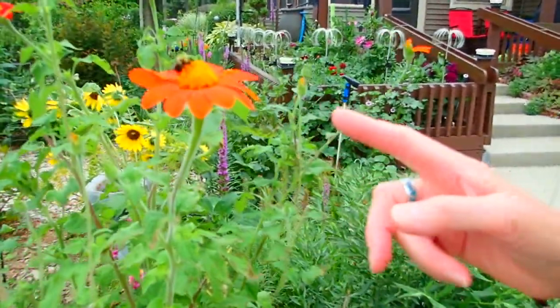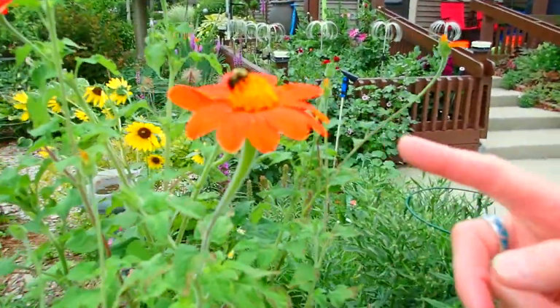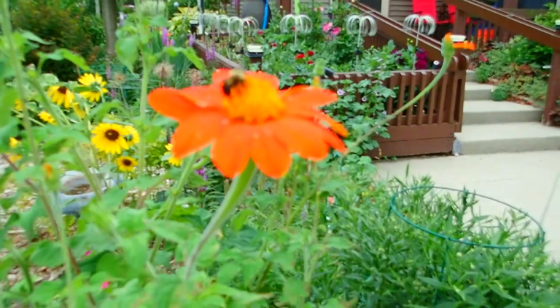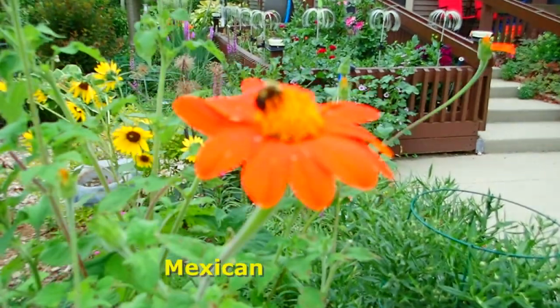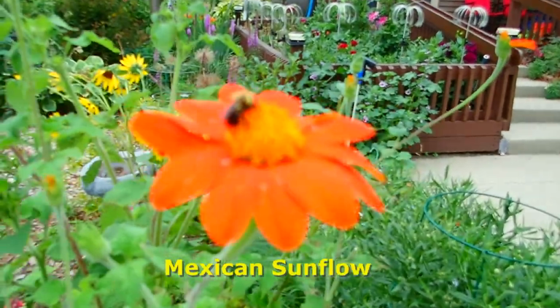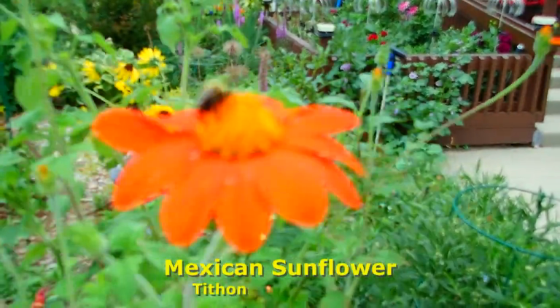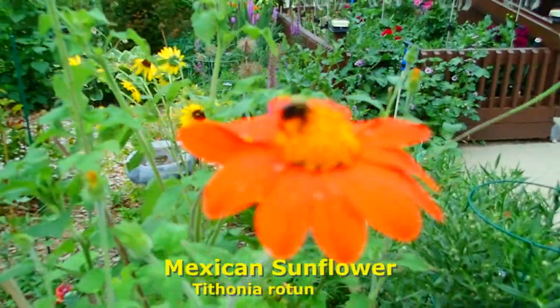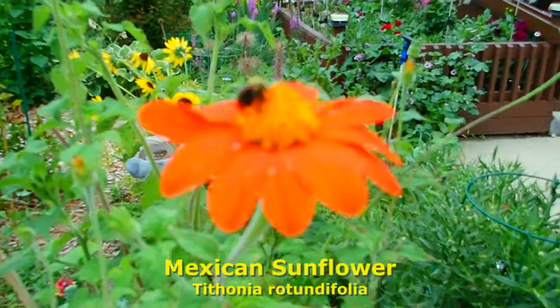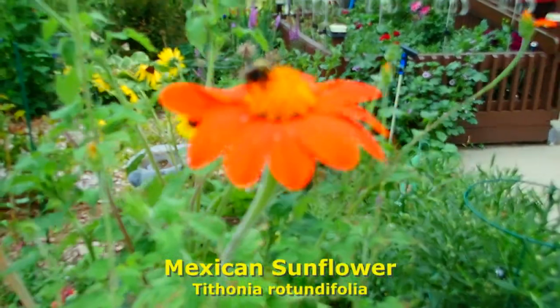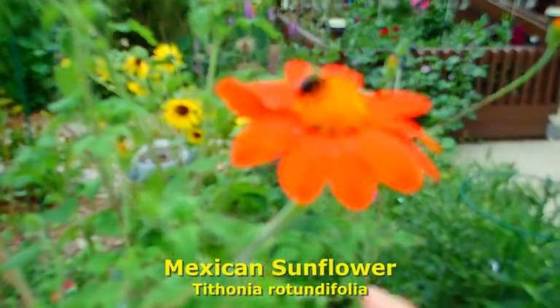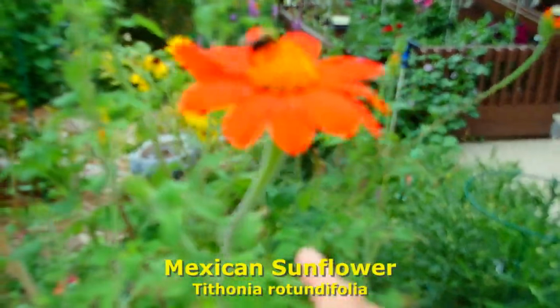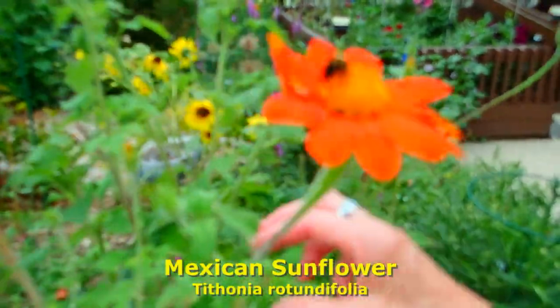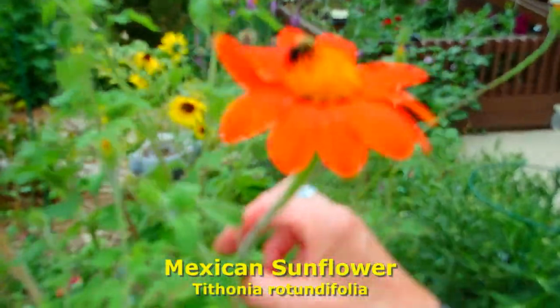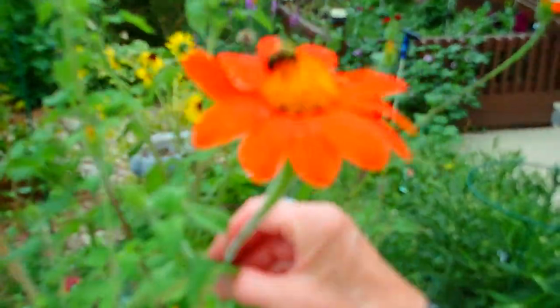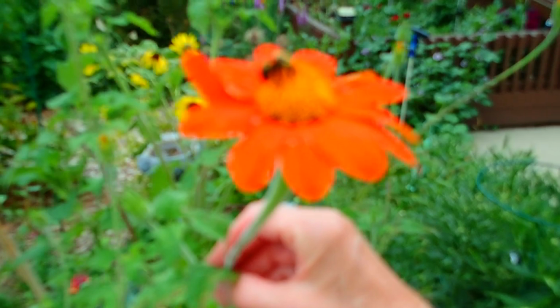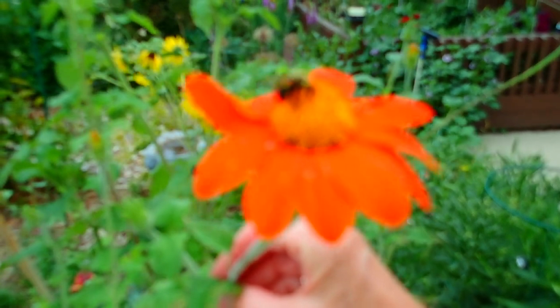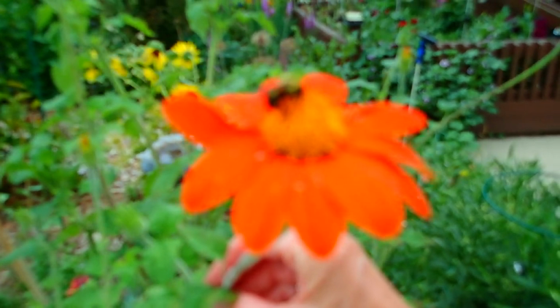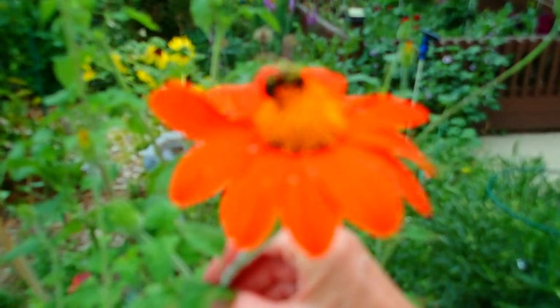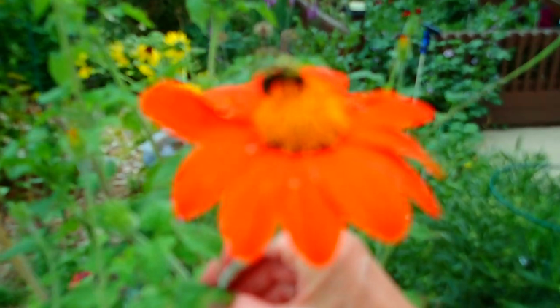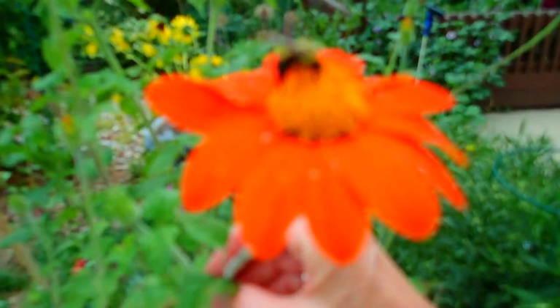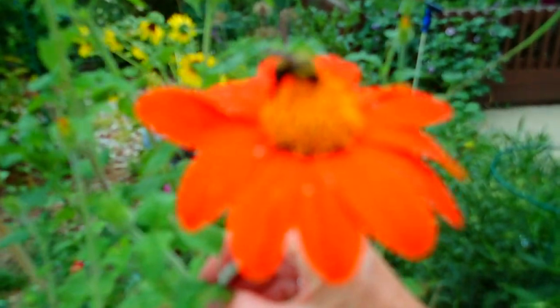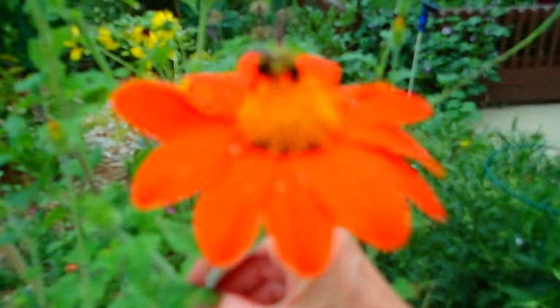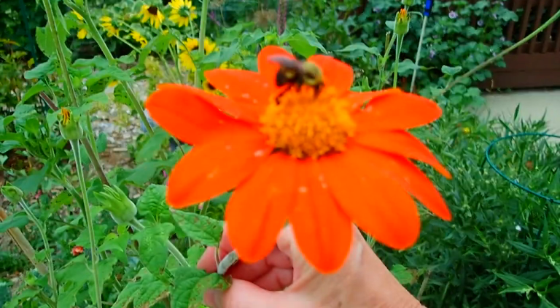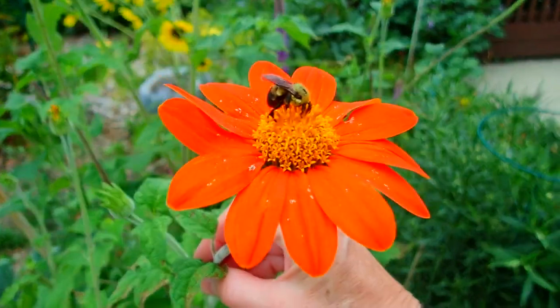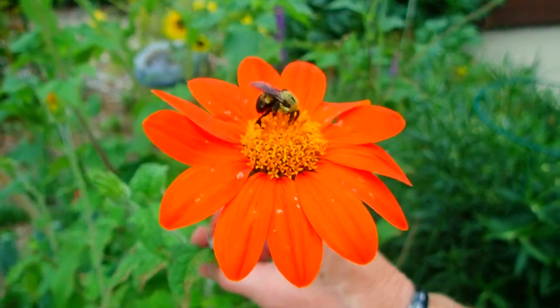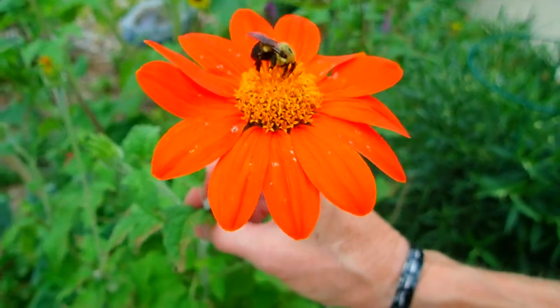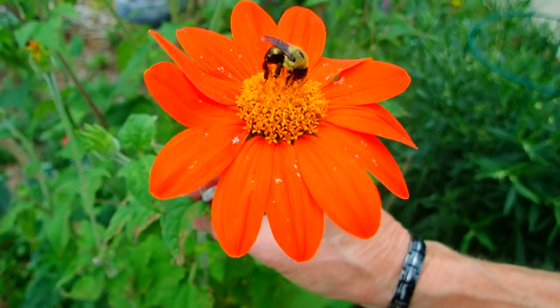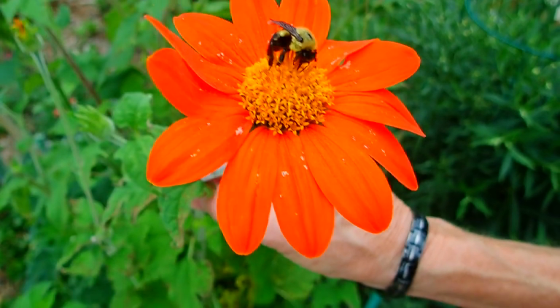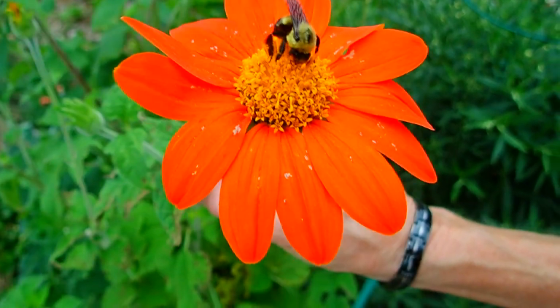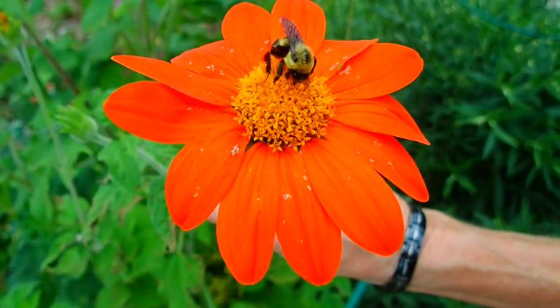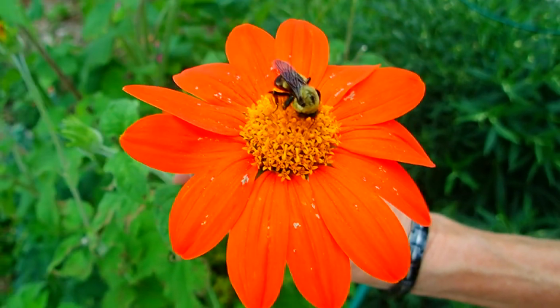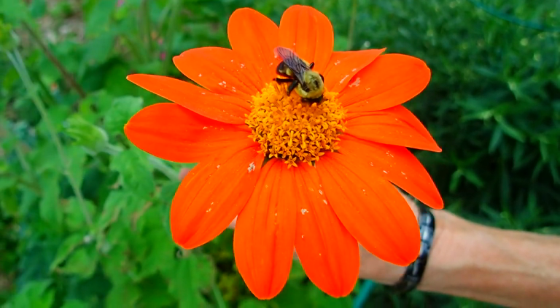Mexican sunflower — planted from seed. Bees love them. They get quite large if you plant them soon enough, and they're very colorful.